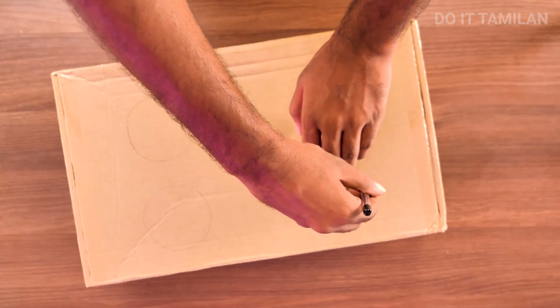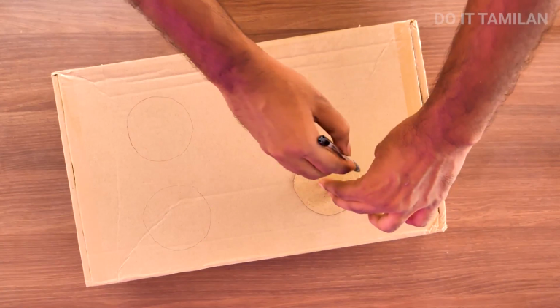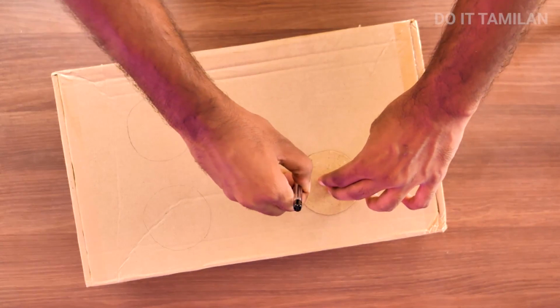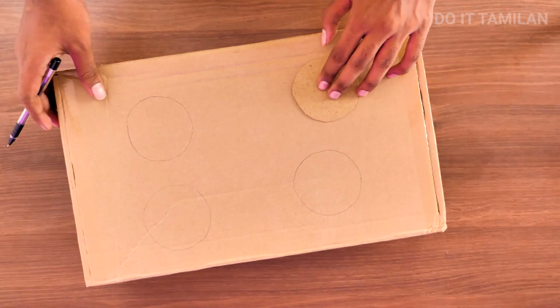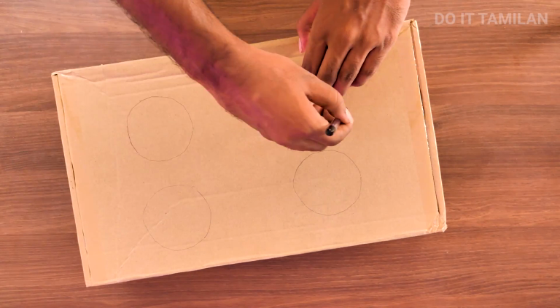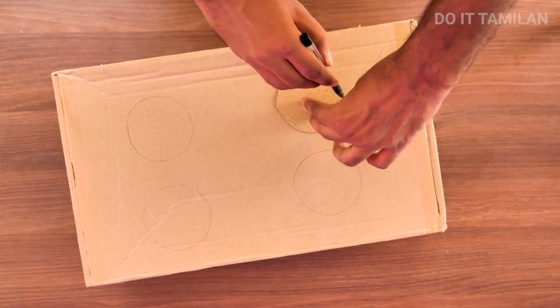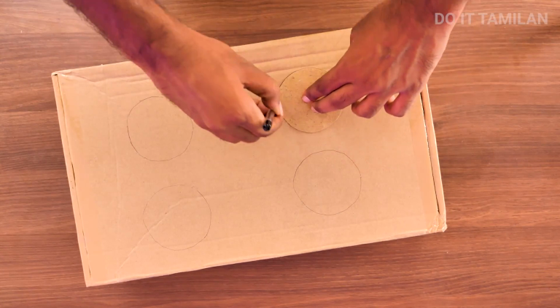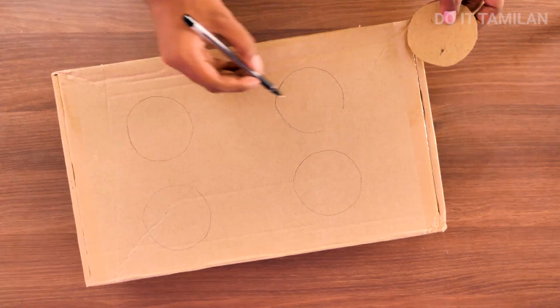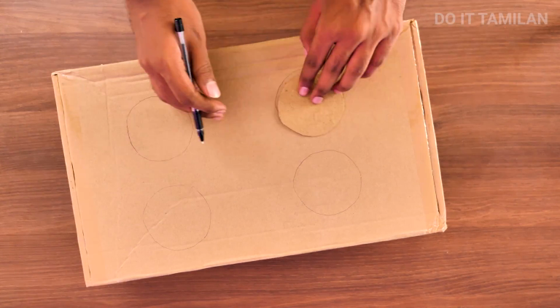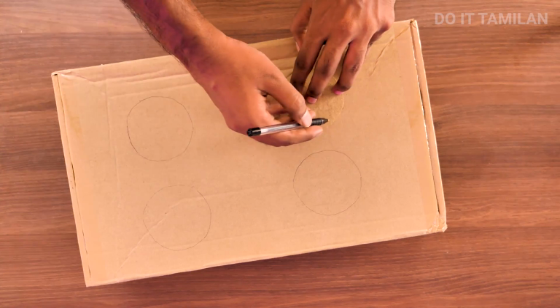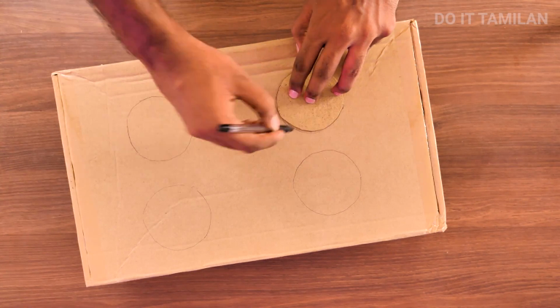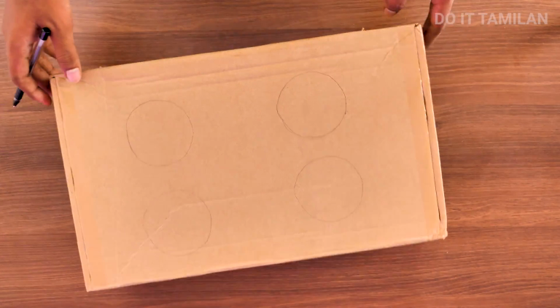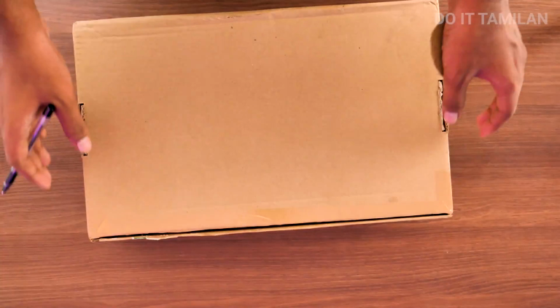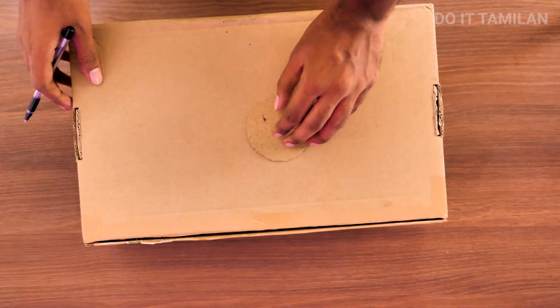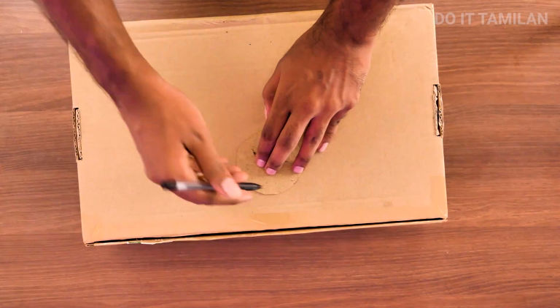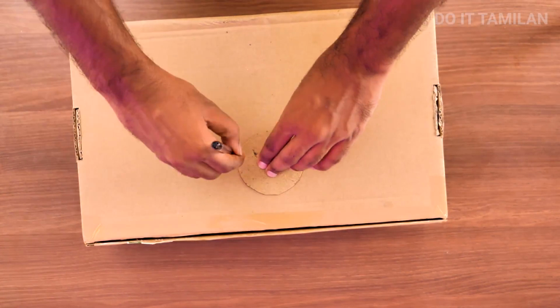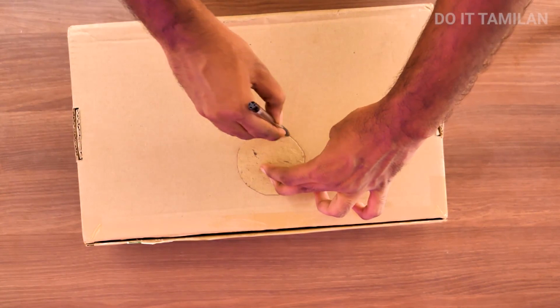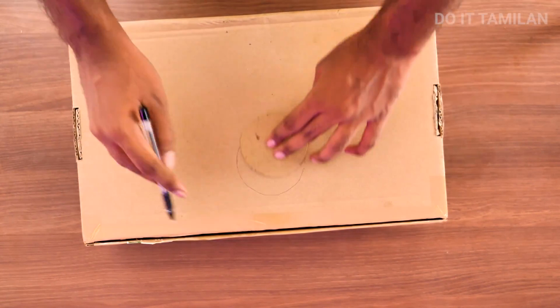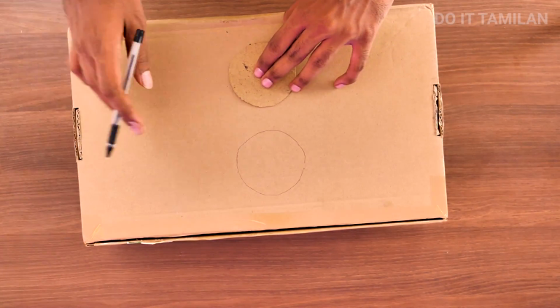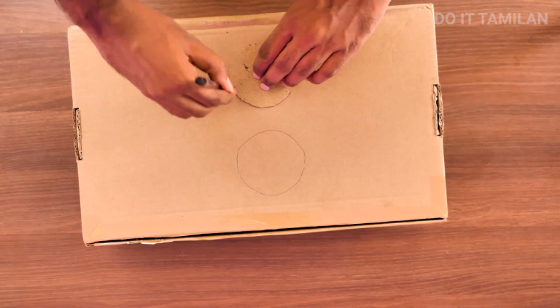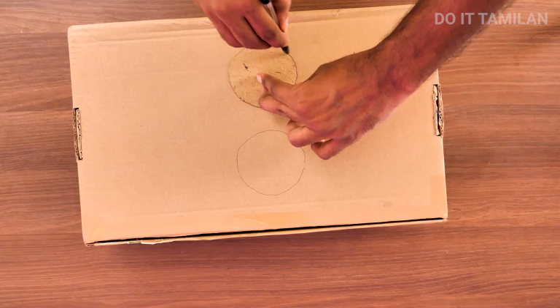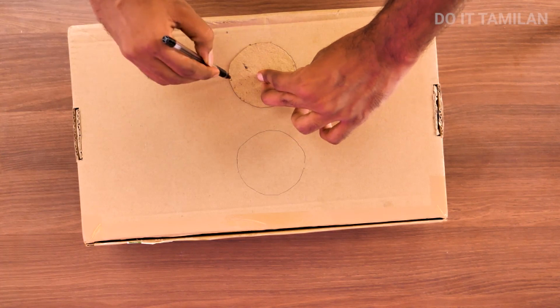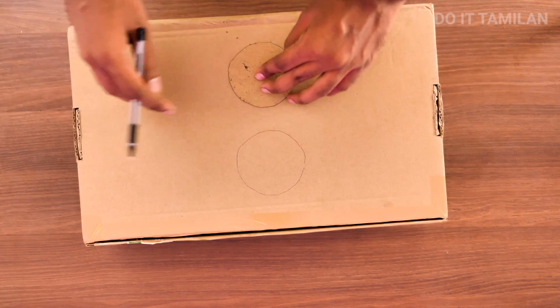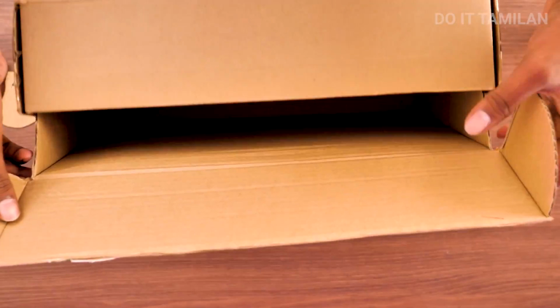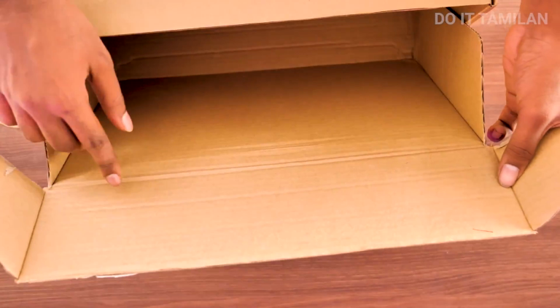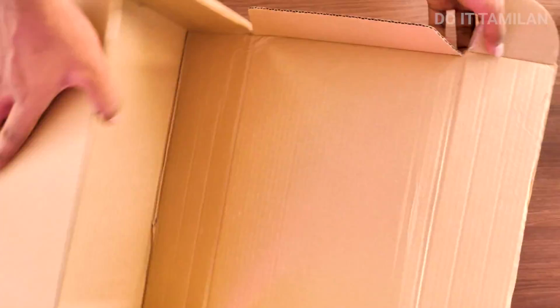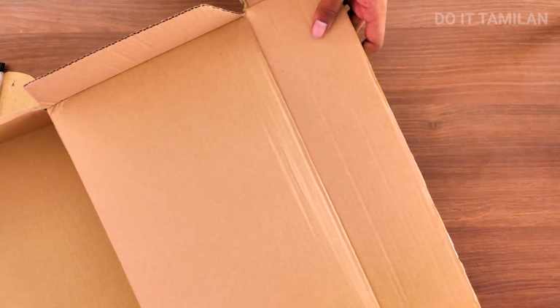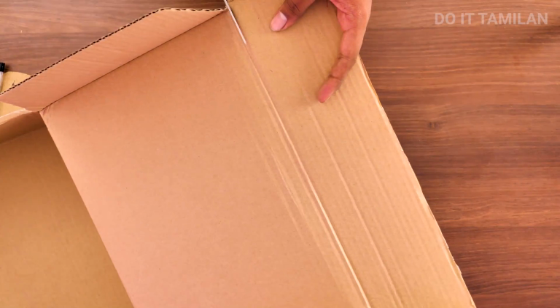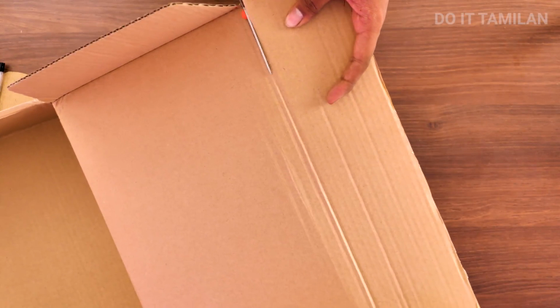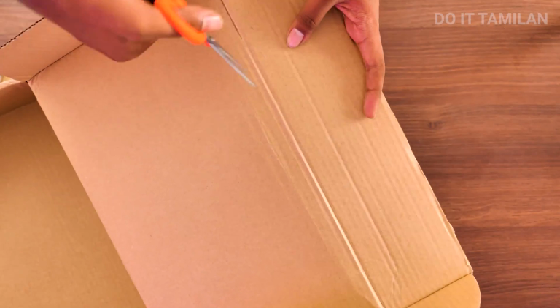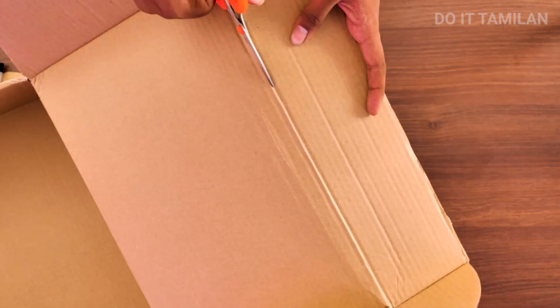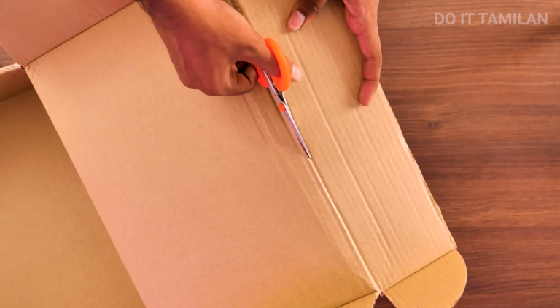Then we can trace it in the box. If you want to mark it in the box, you can mark it and then fix it in the box.